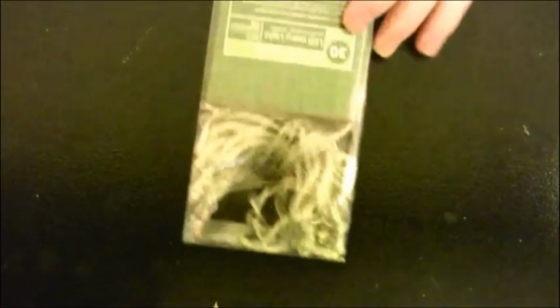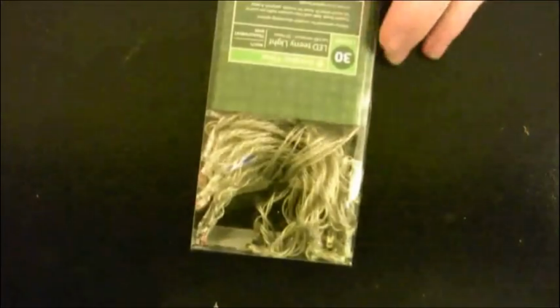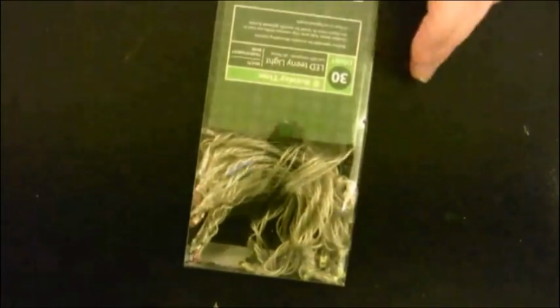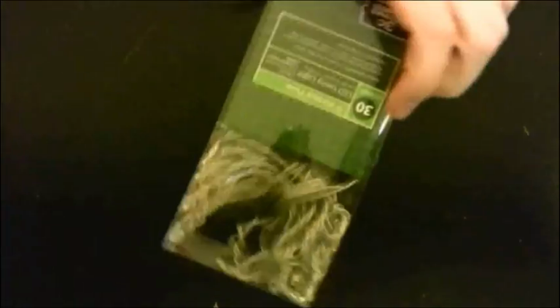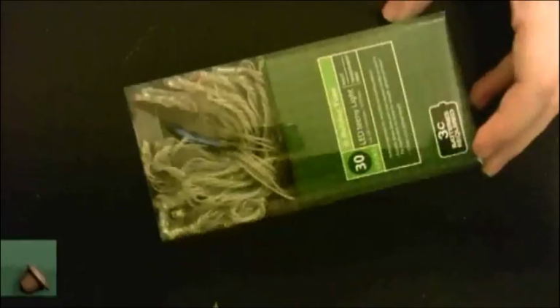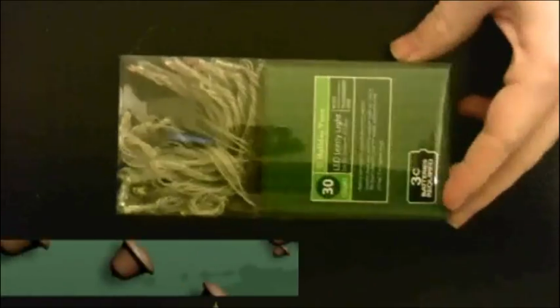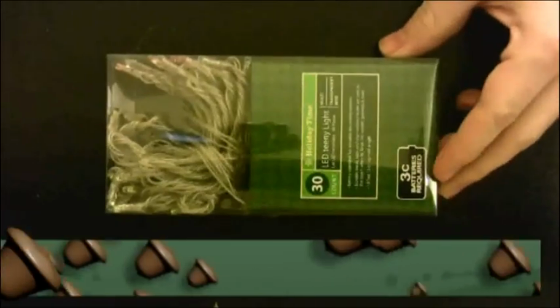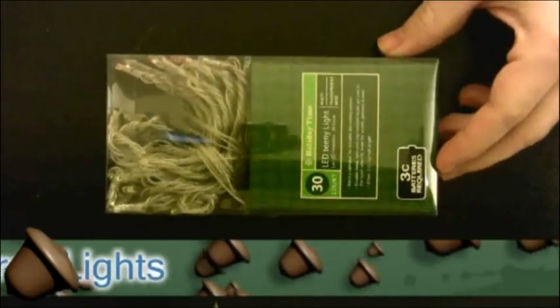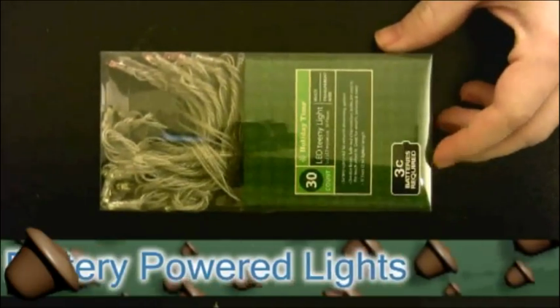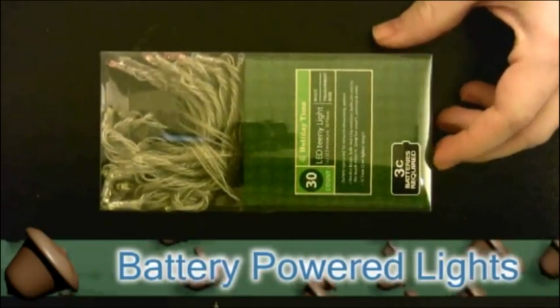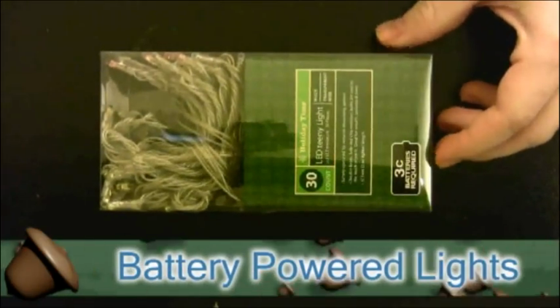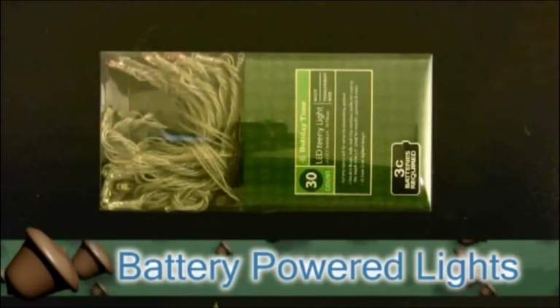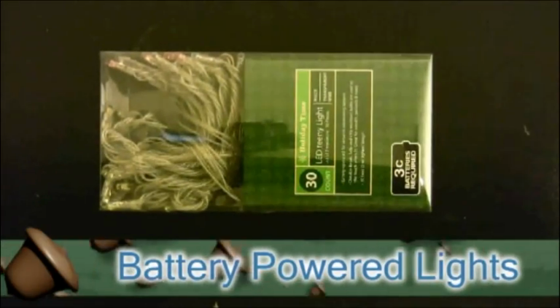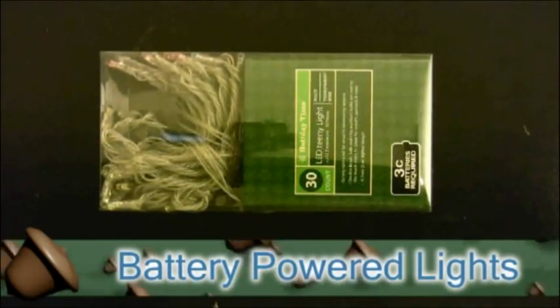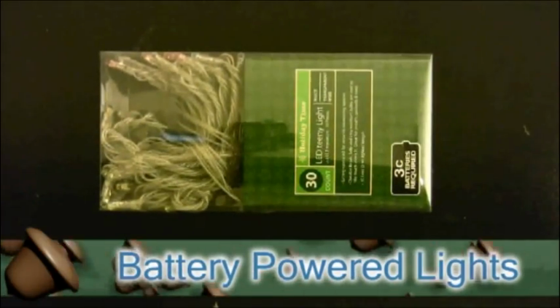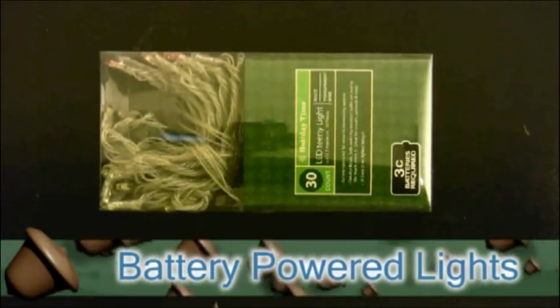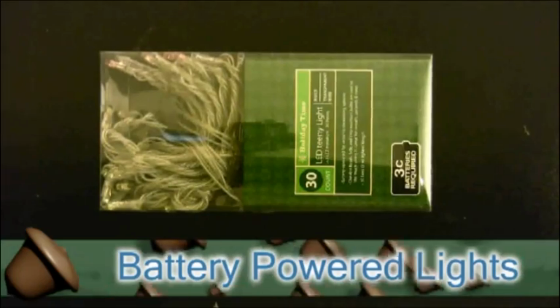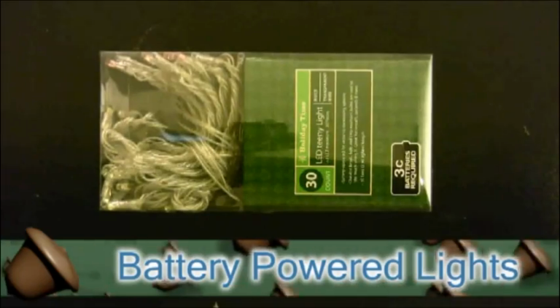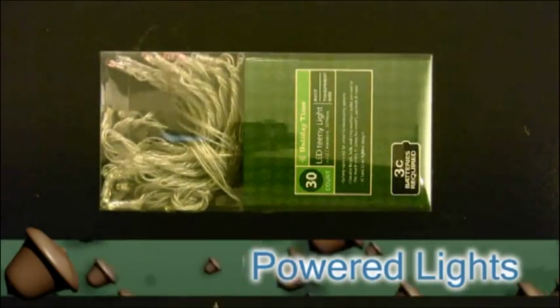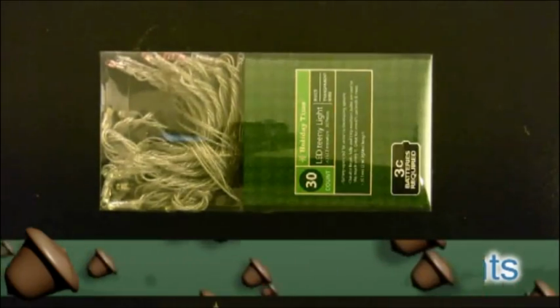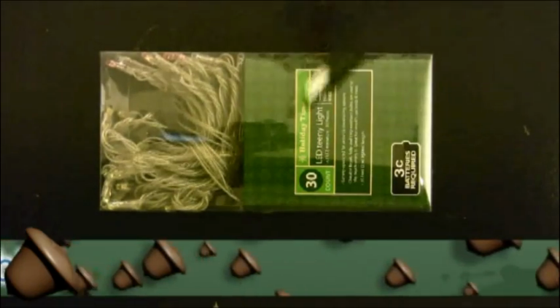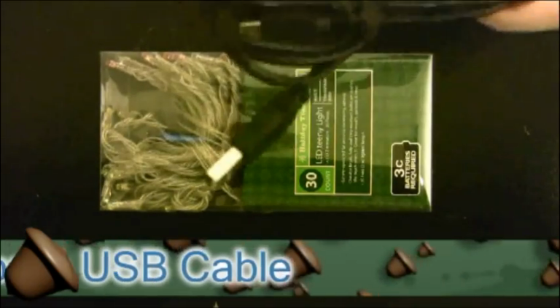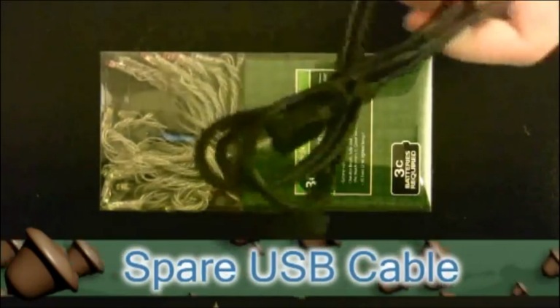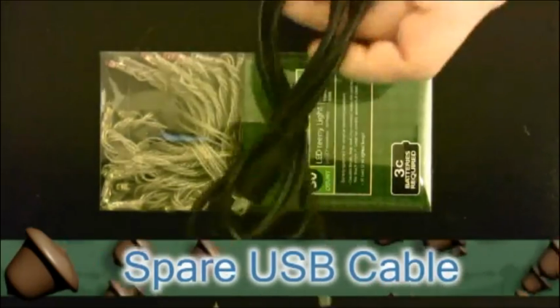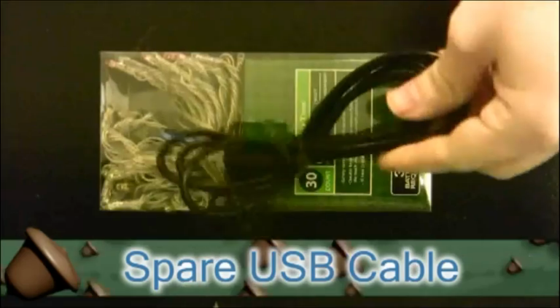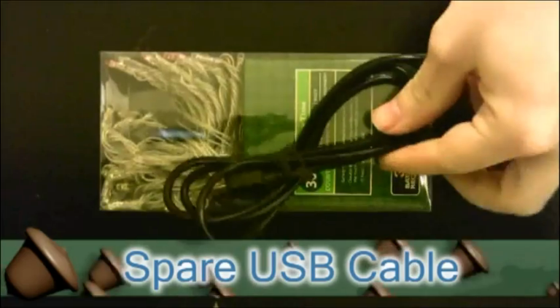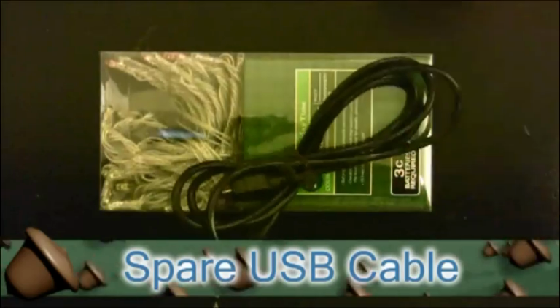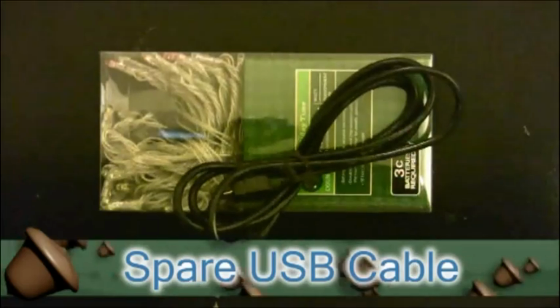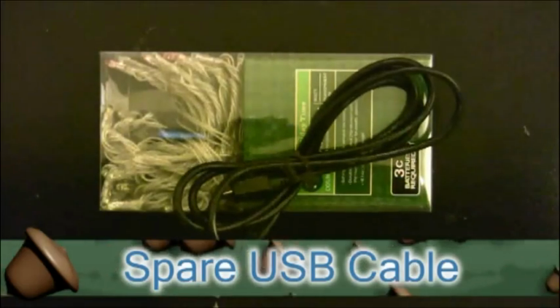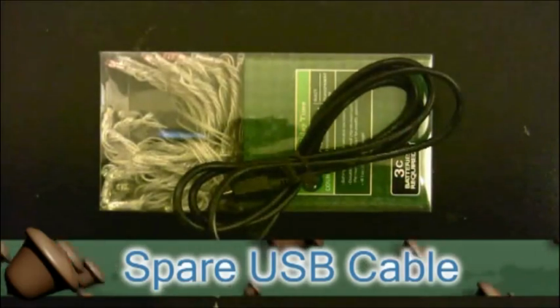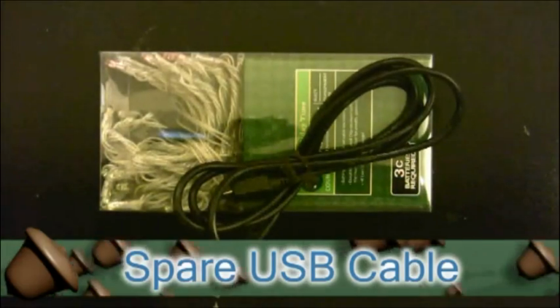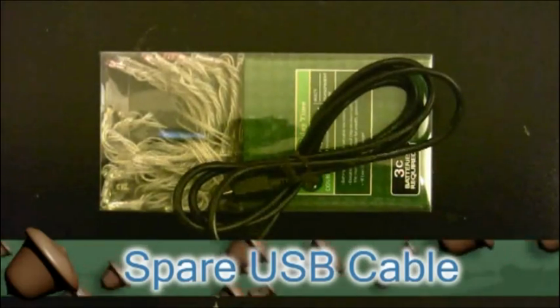The first thing that you're going to need is a set of battery powered Christmas lights that you can buy at almost any retail store. You'll also need a spare USB cable — and I say spare because we're going to be cutting it in half.